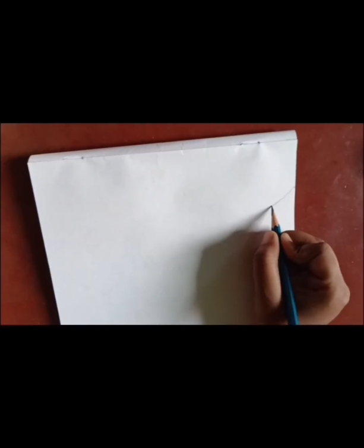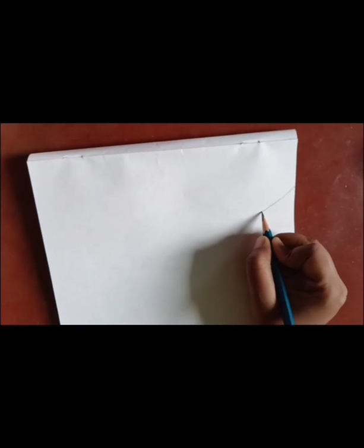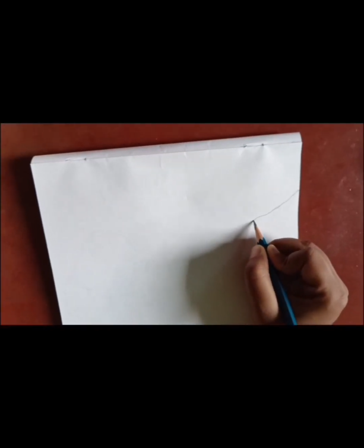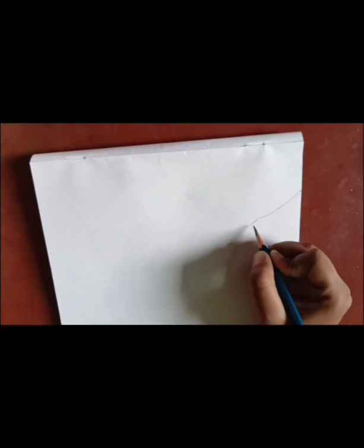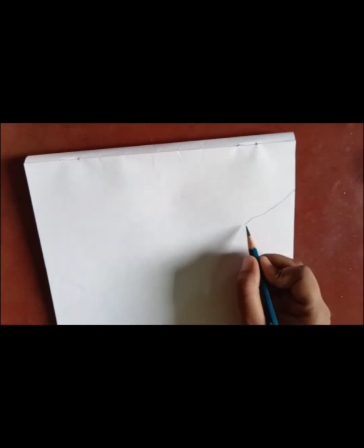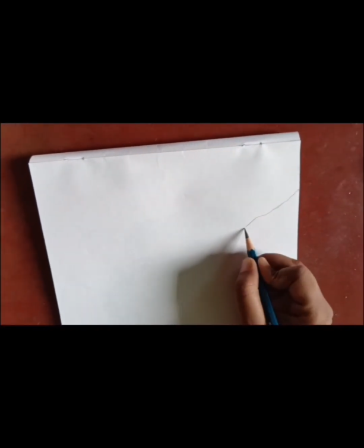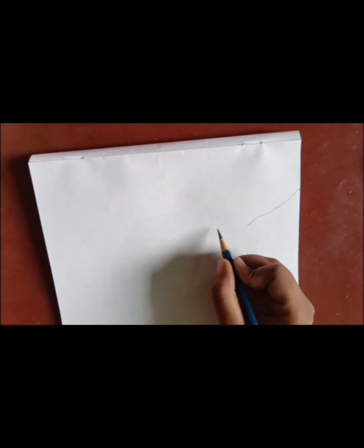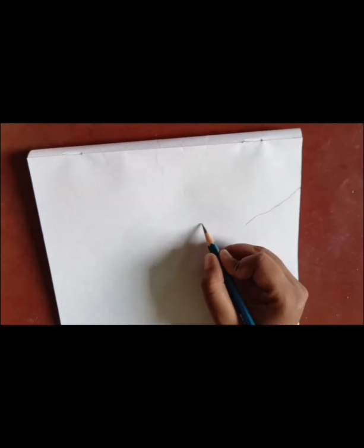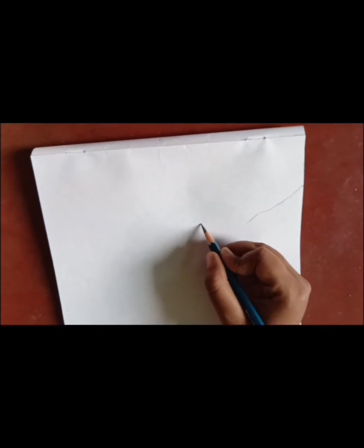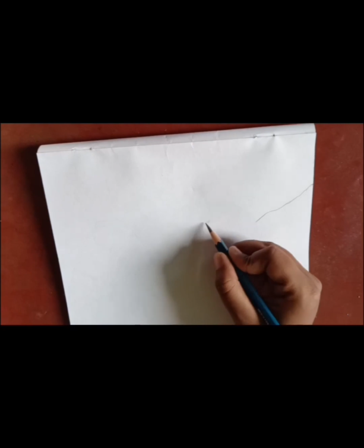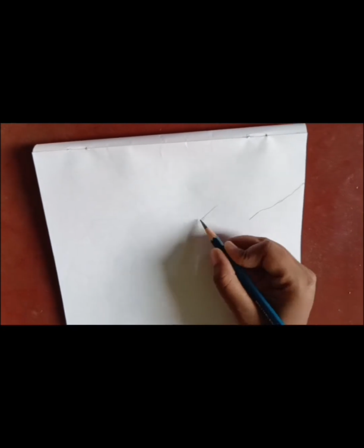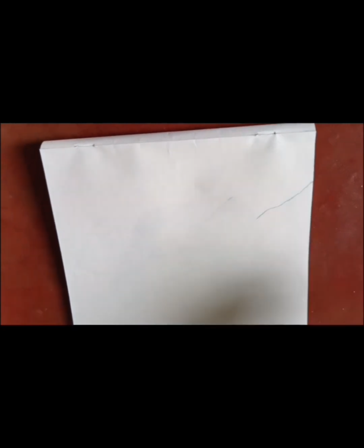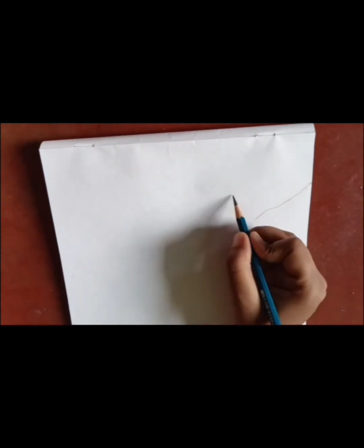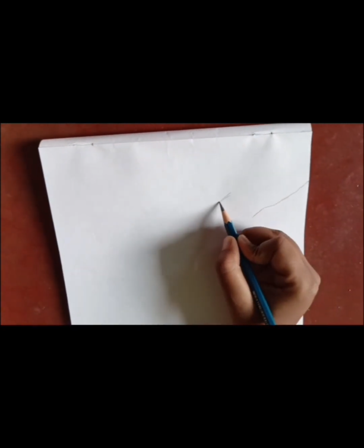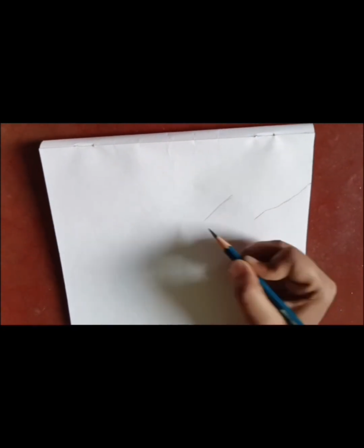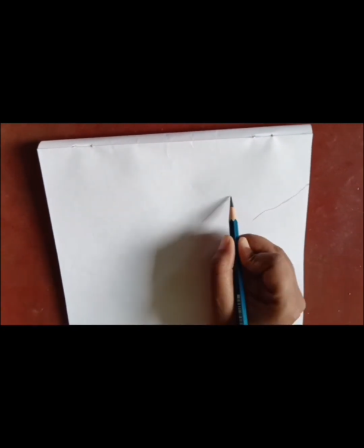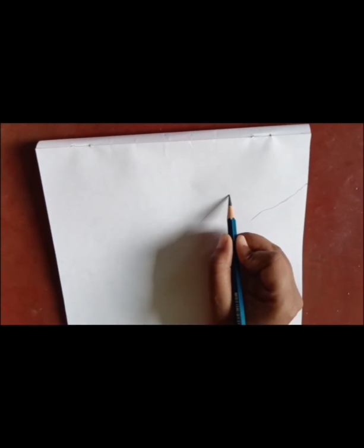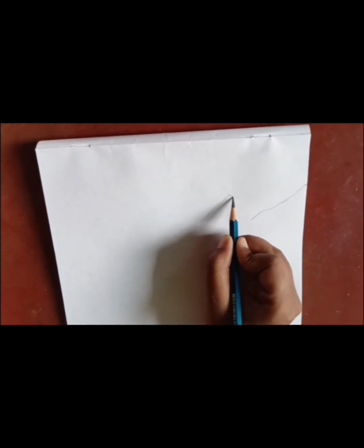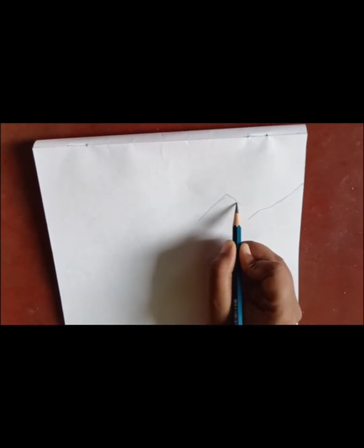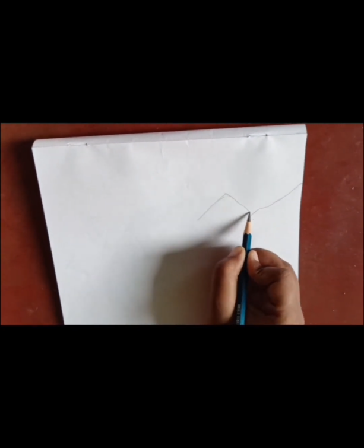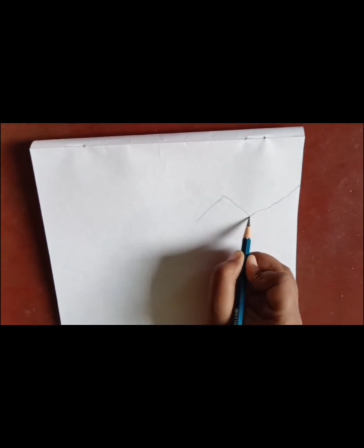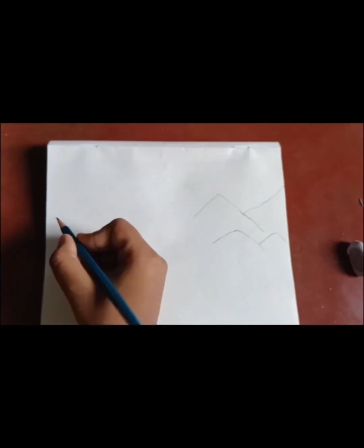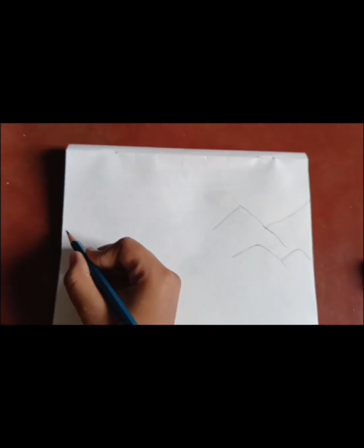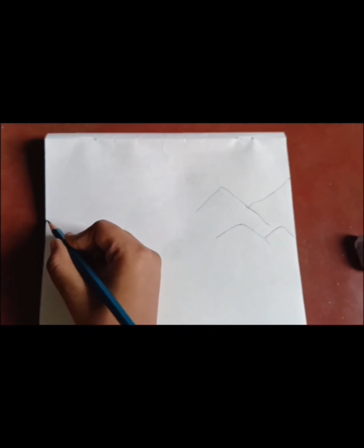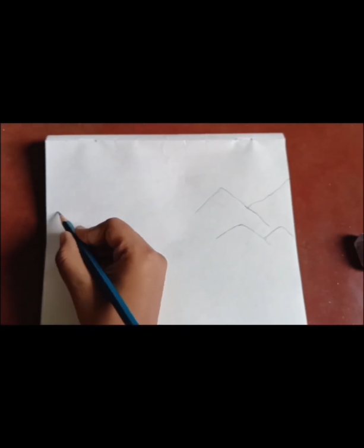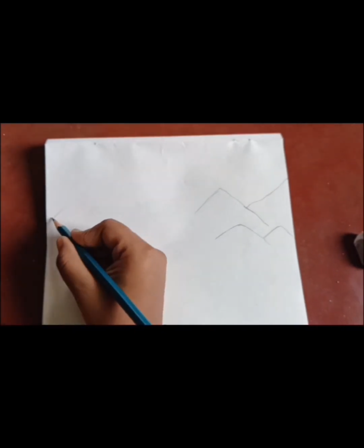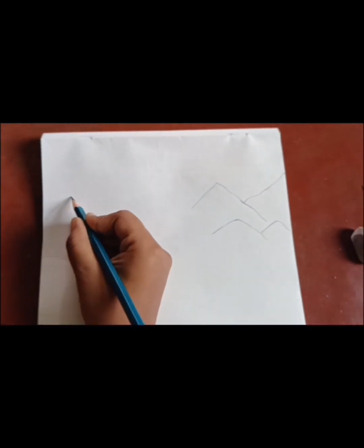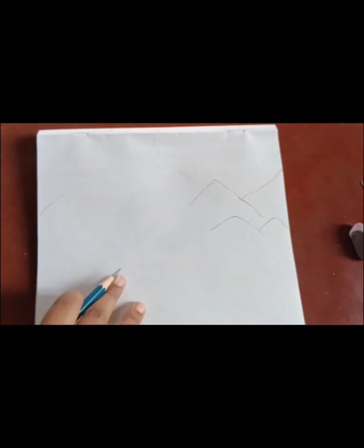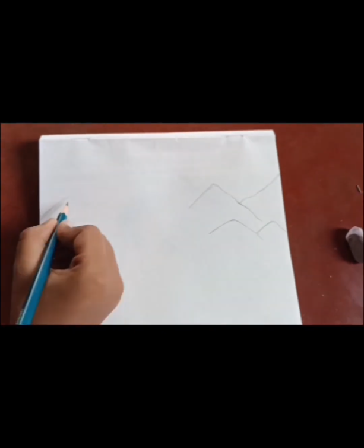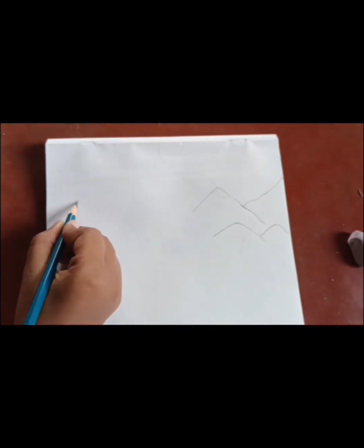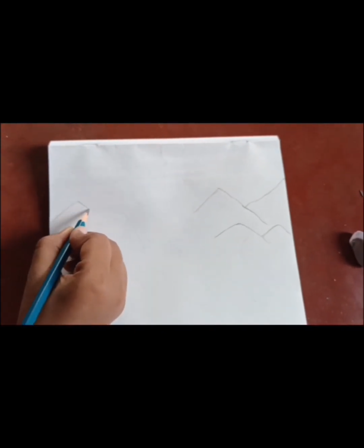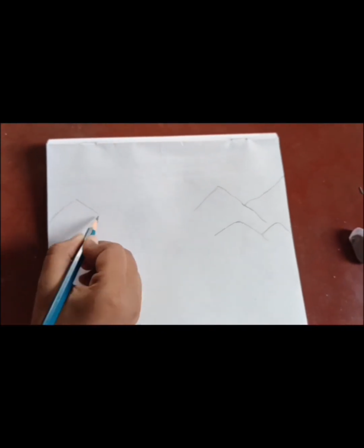This drawing is very simple. First, I will lightly draw the mountain, because if you do it lightly it will be convenient to erase it.